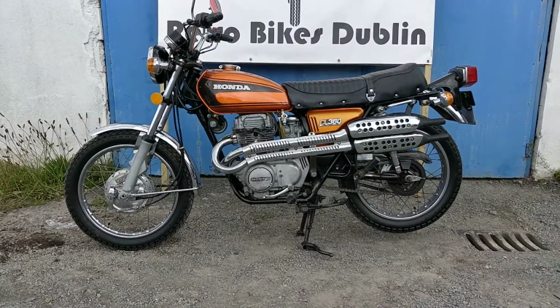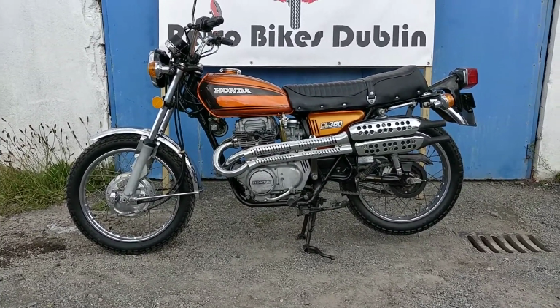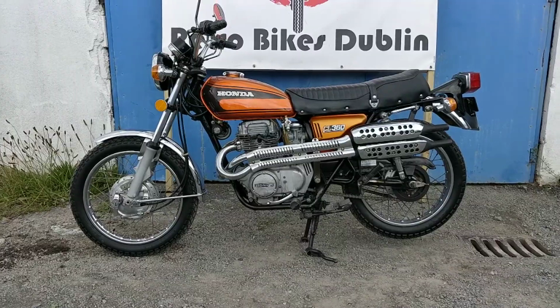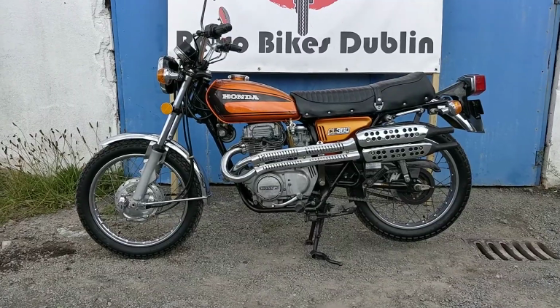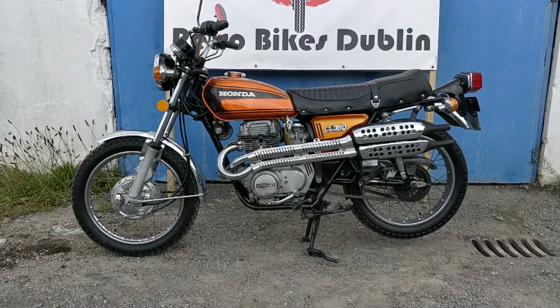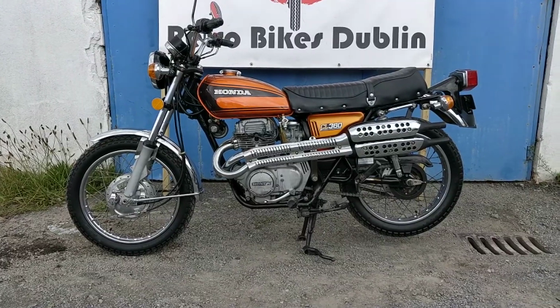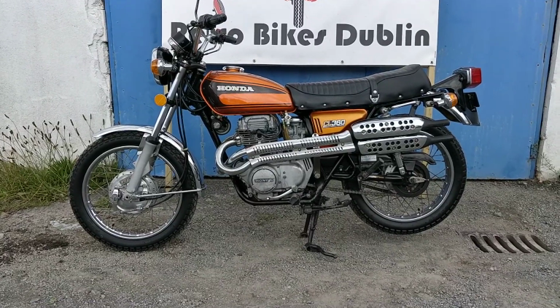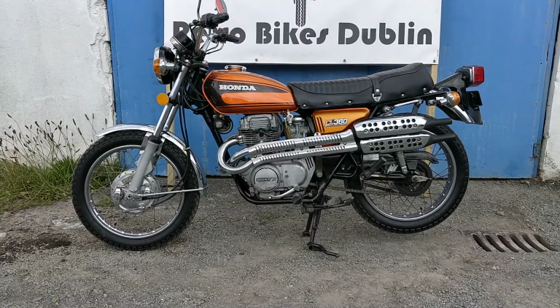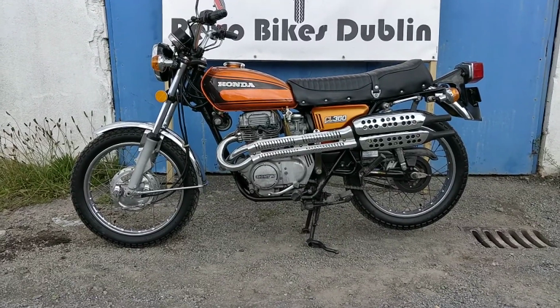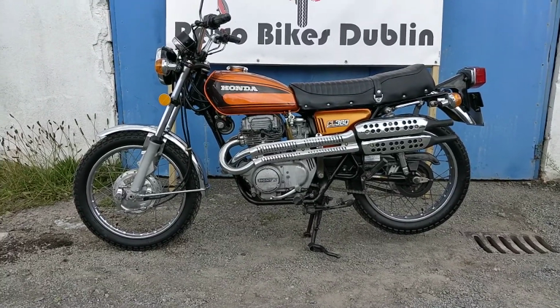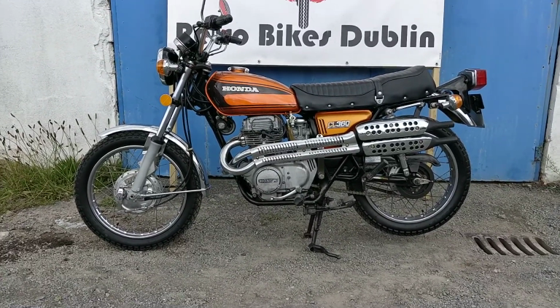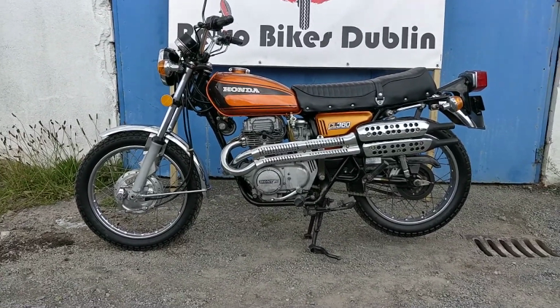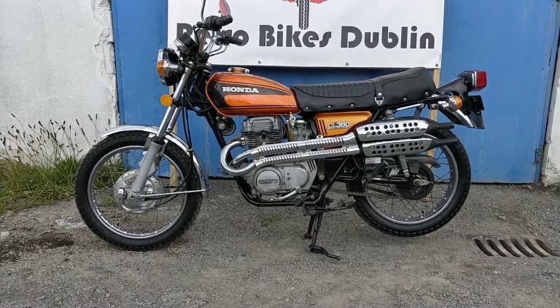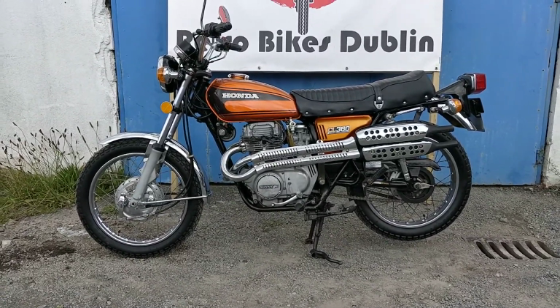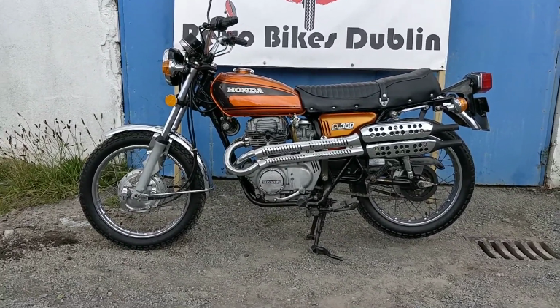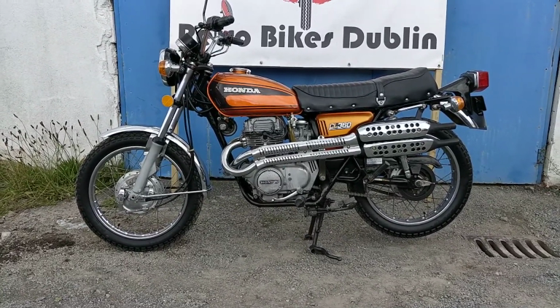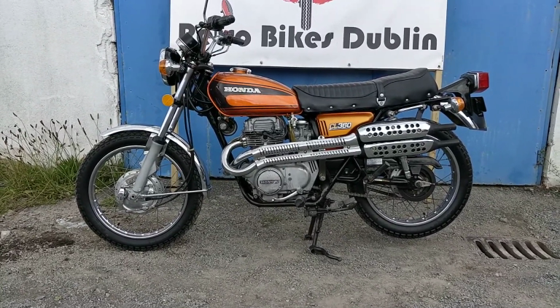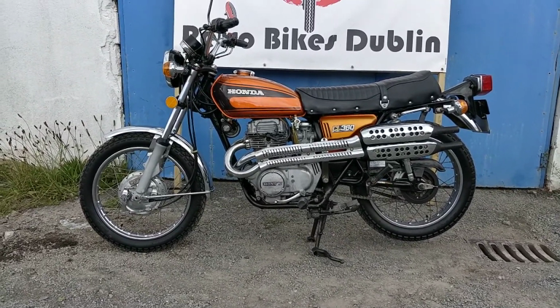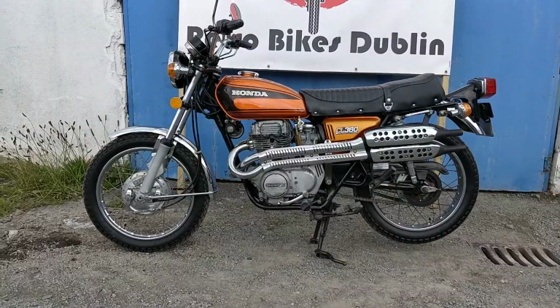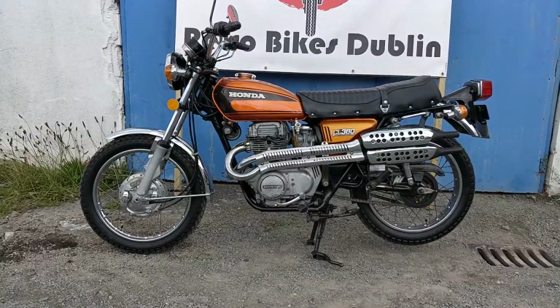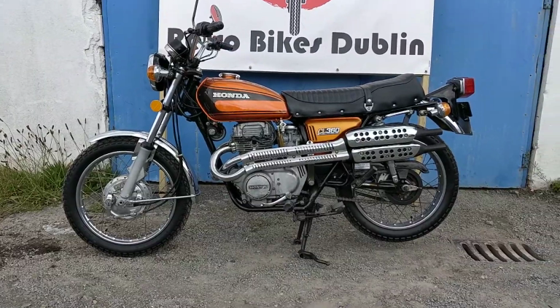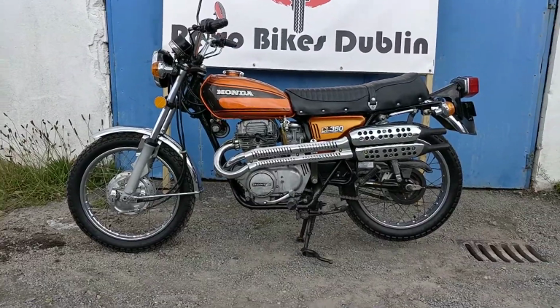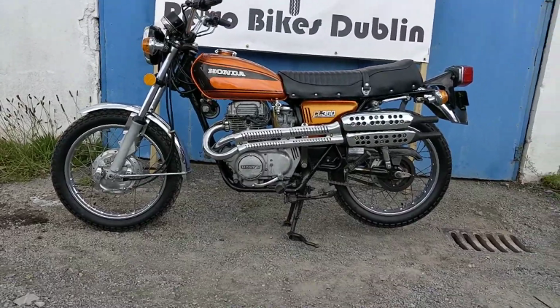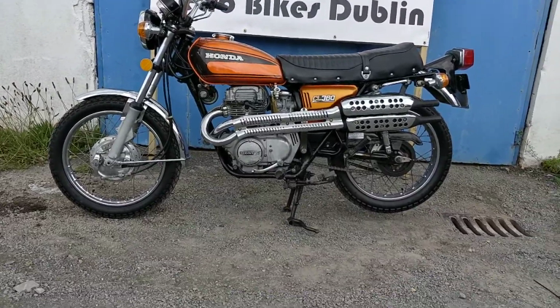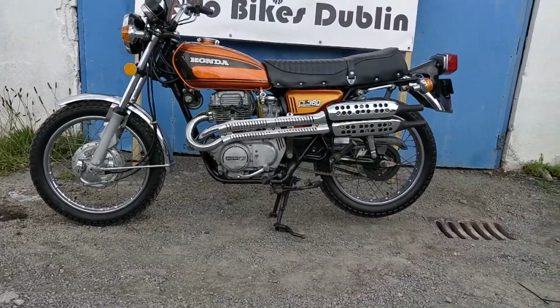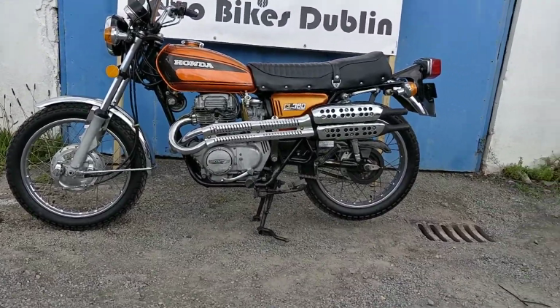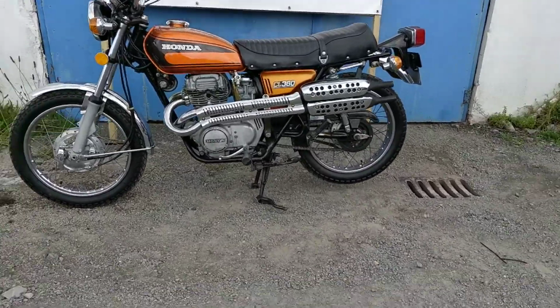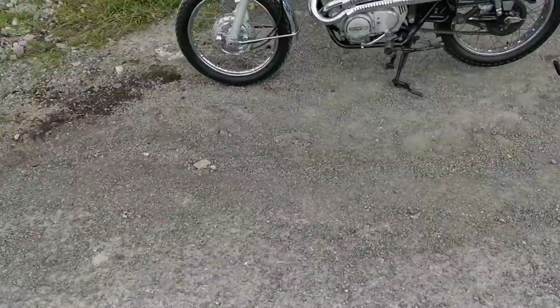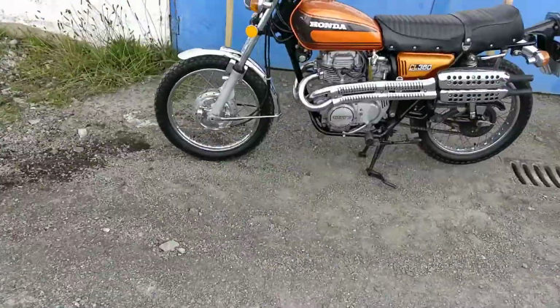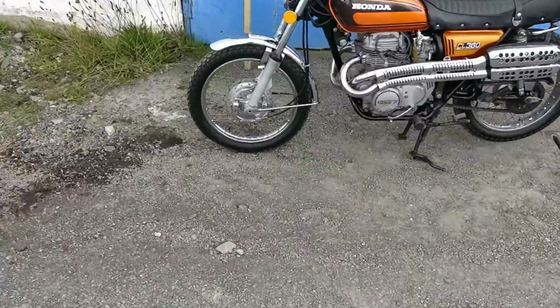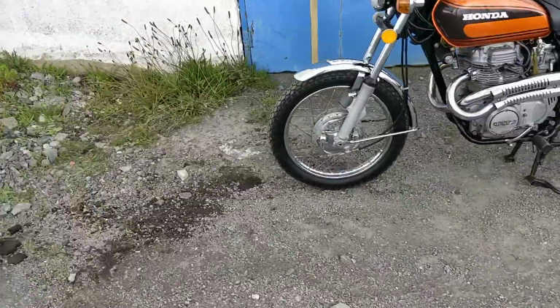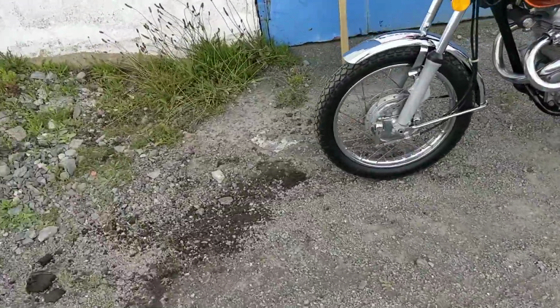Electric start and kick start. 1975, like we said. We still have the American plate on the back which we think is cool. So we'll go condition-wise around the bike.